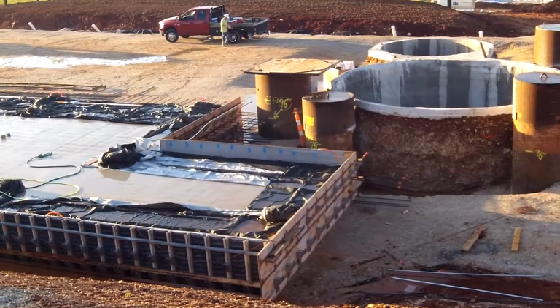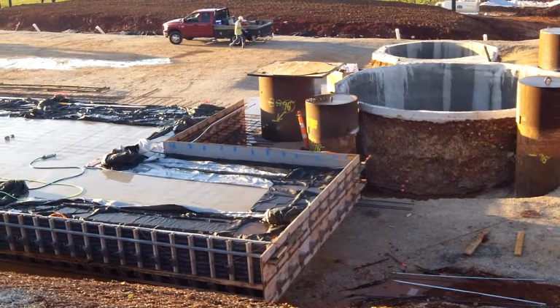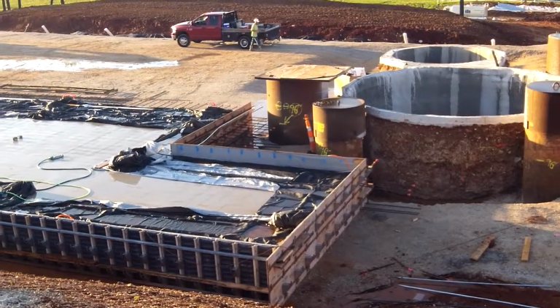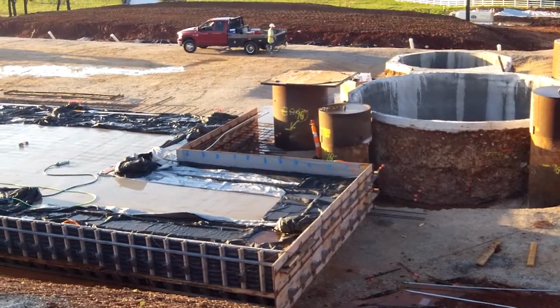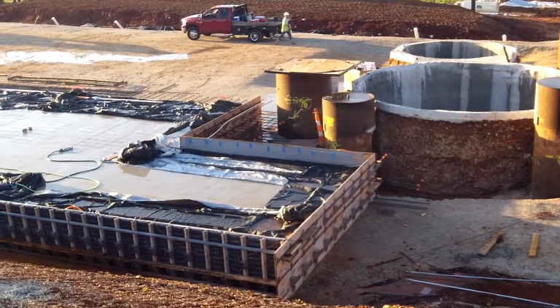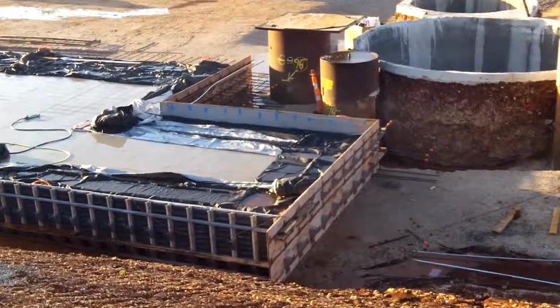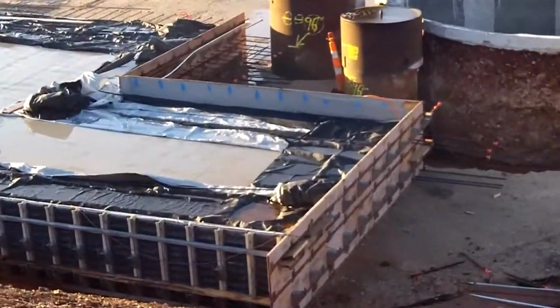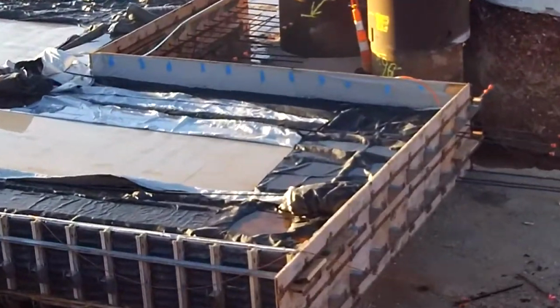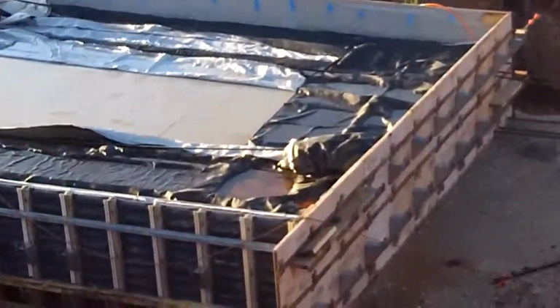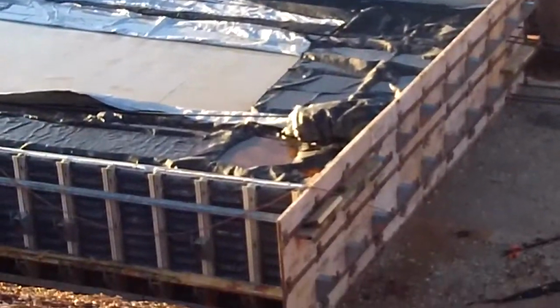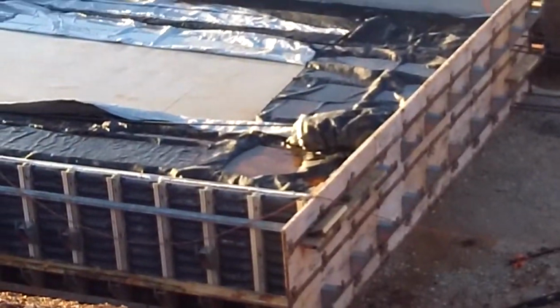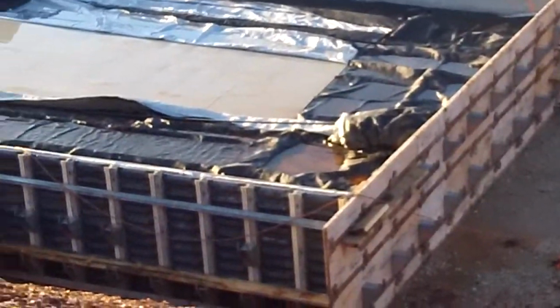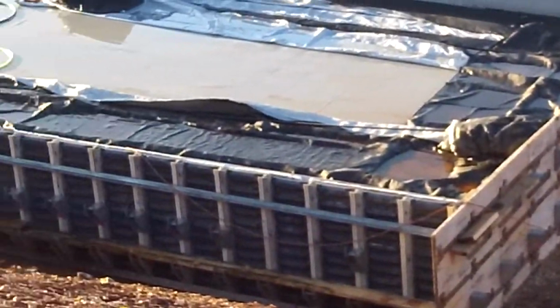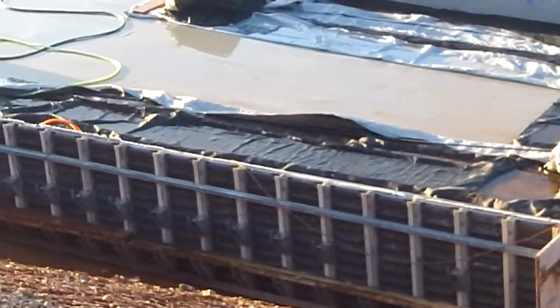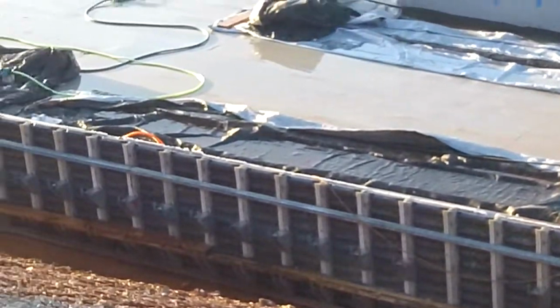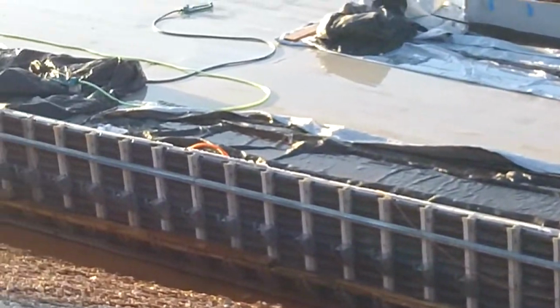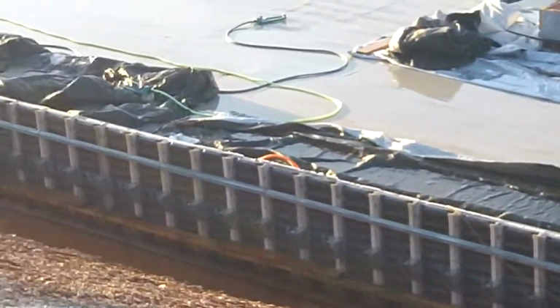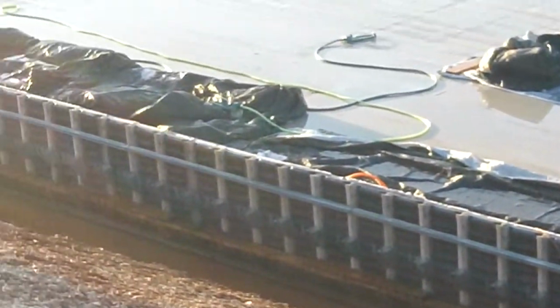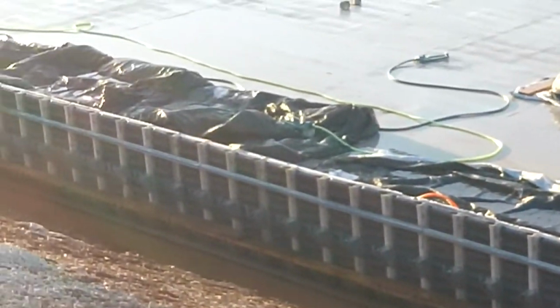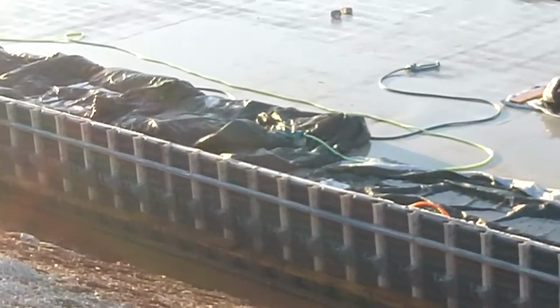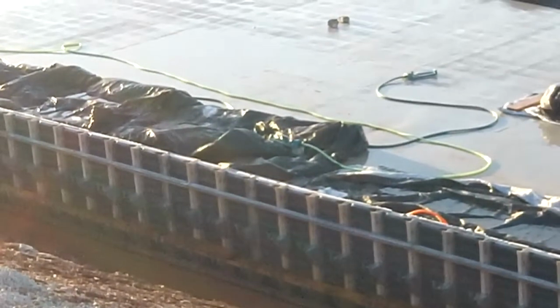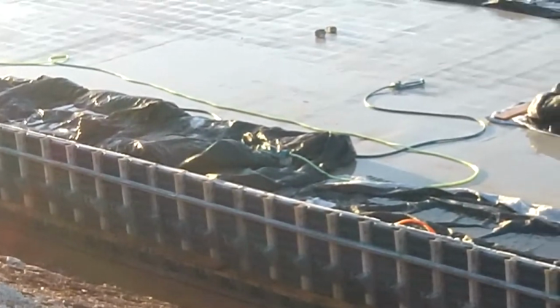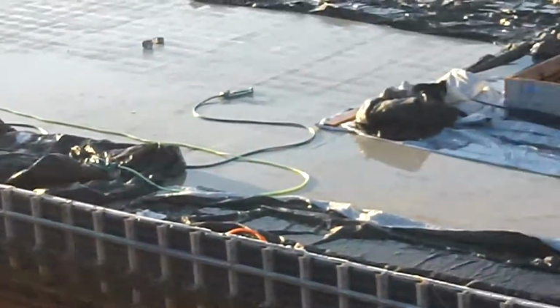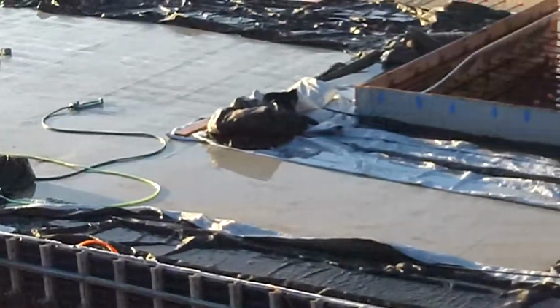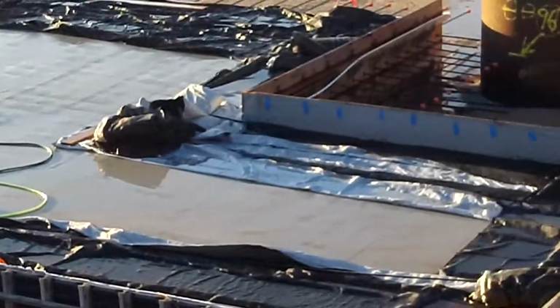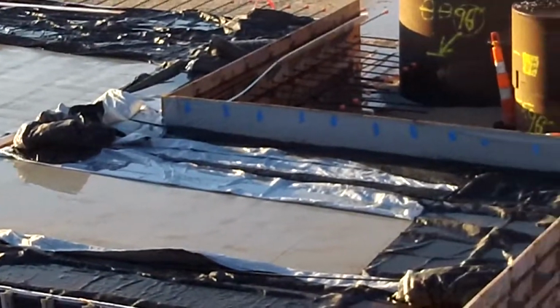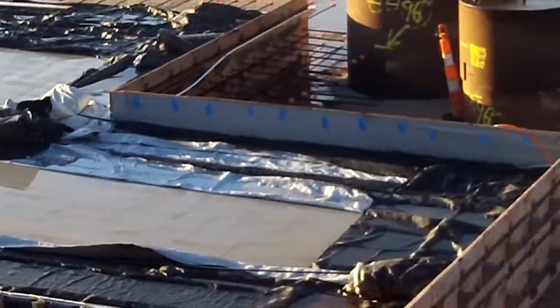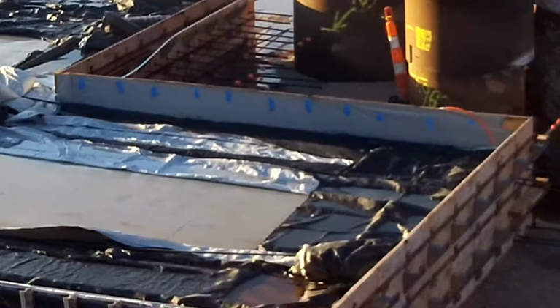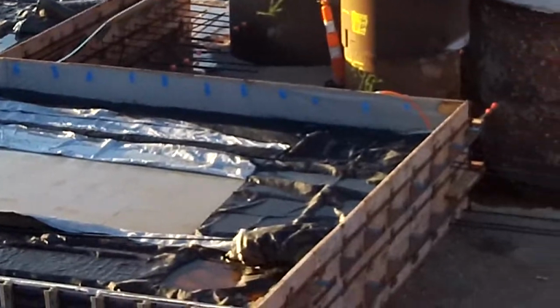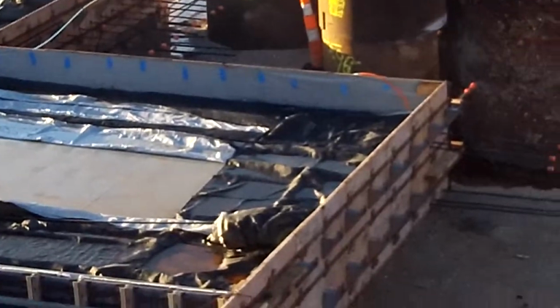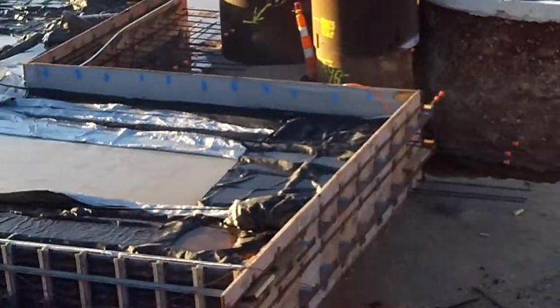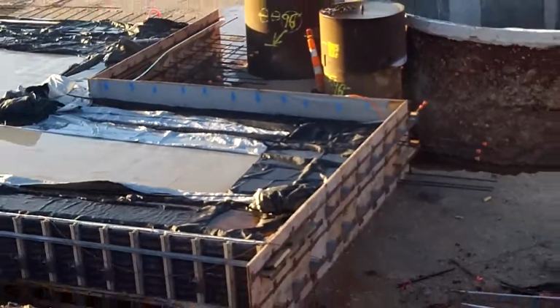We've actually used a three-quarter foam. These are built in sections that can be broke down and moved for the next pour on the footings. We don't break the system completely down — it's used in sections.